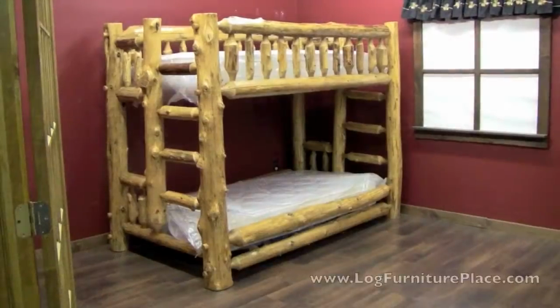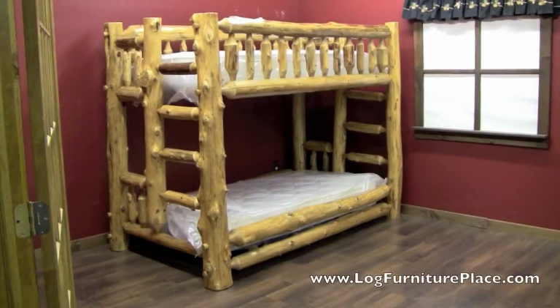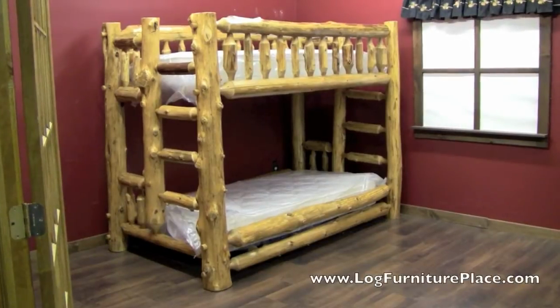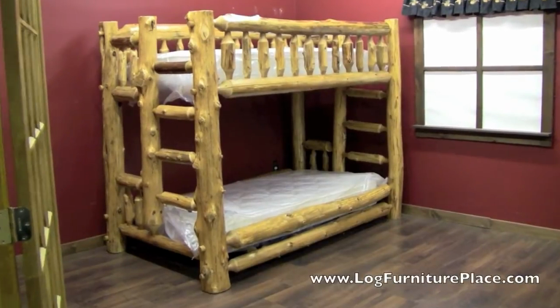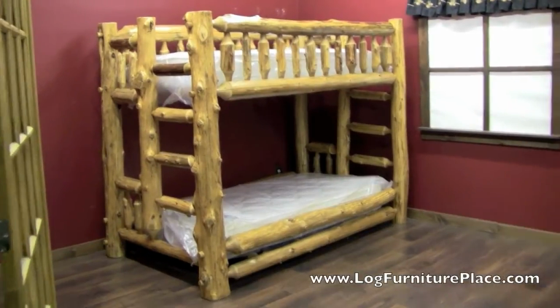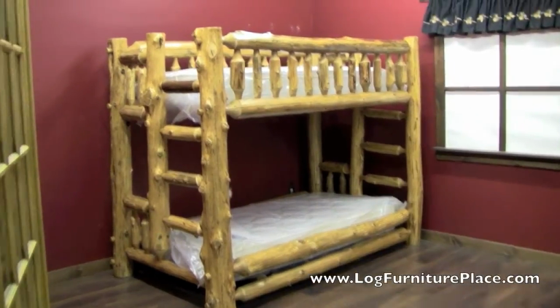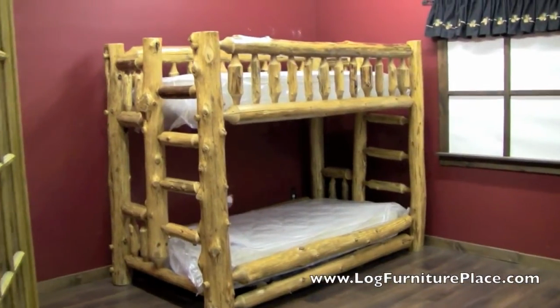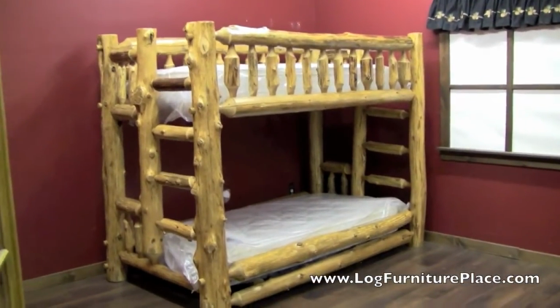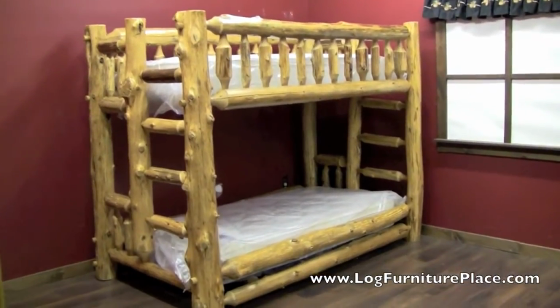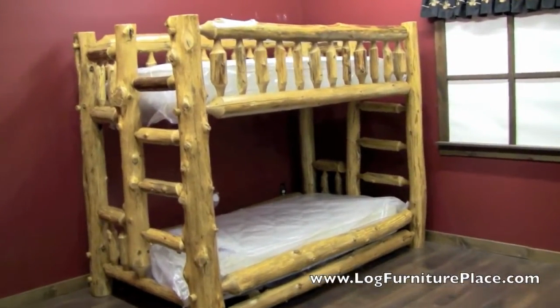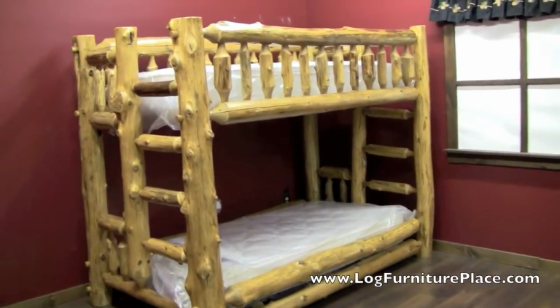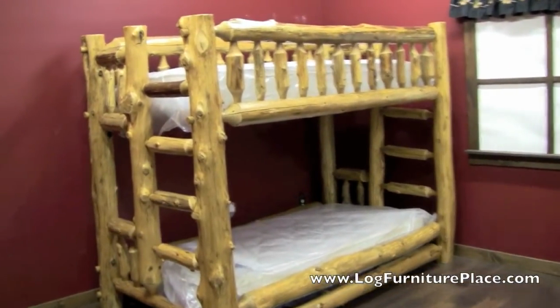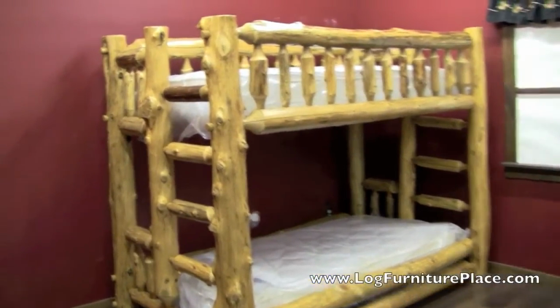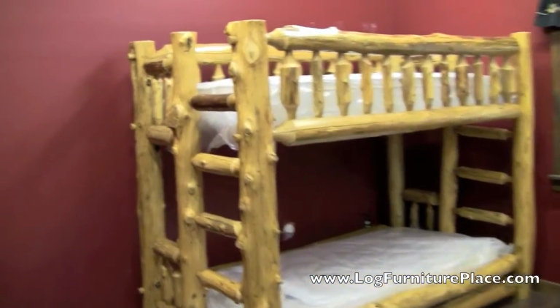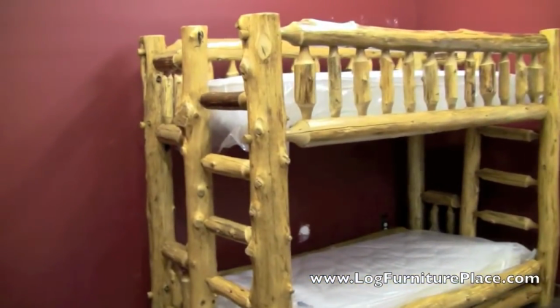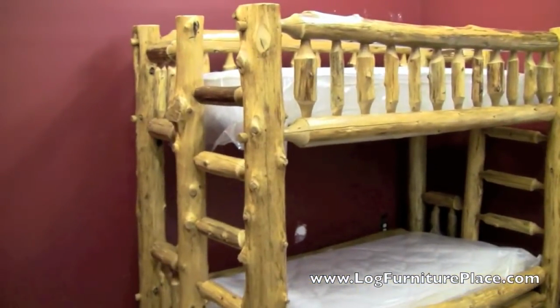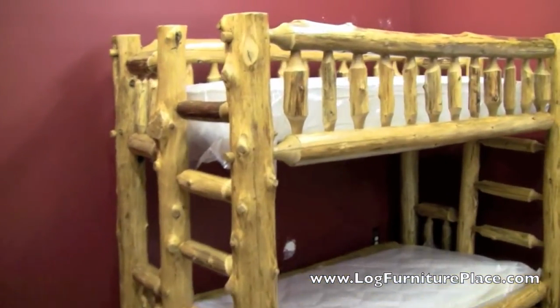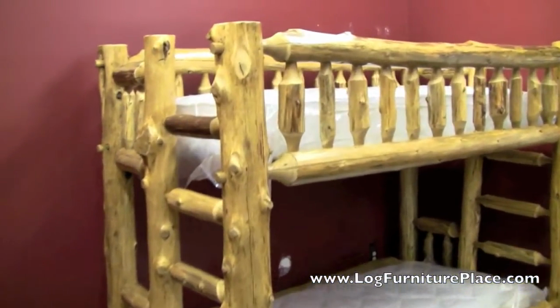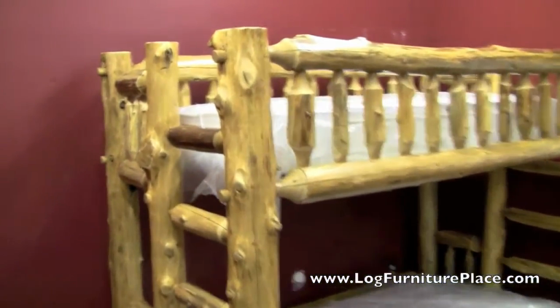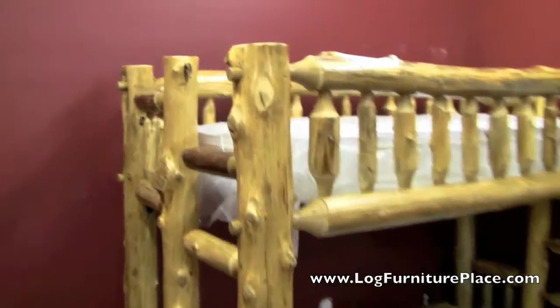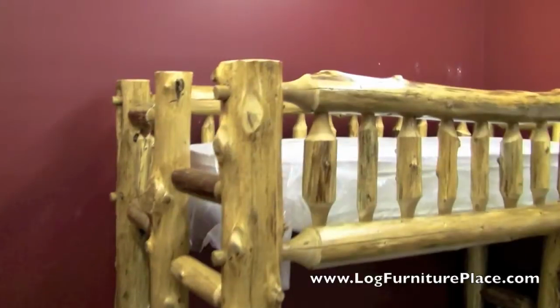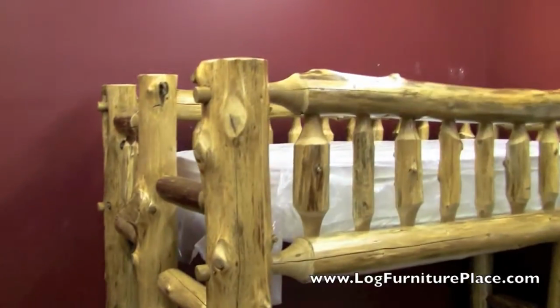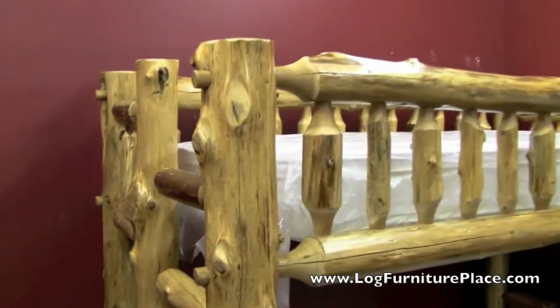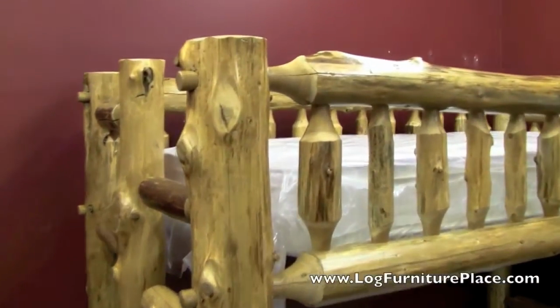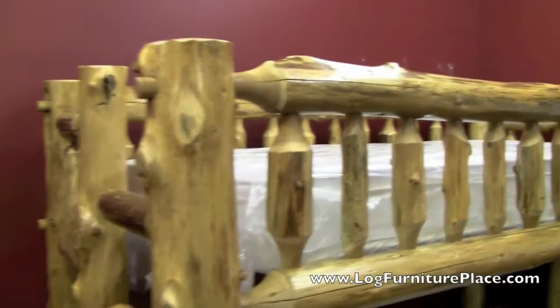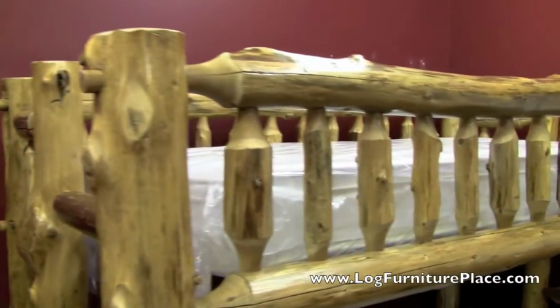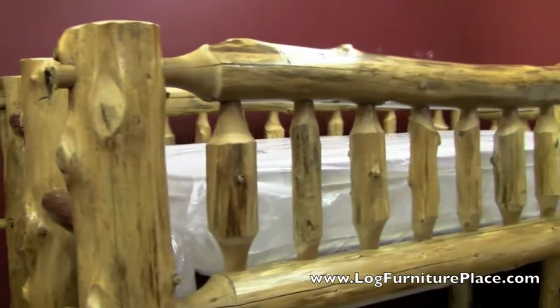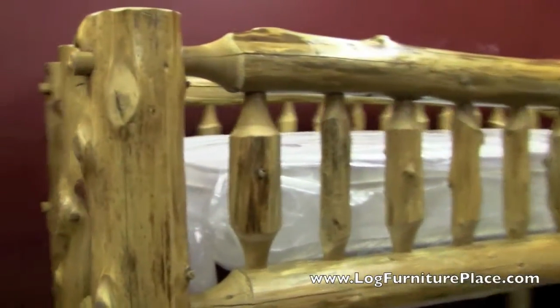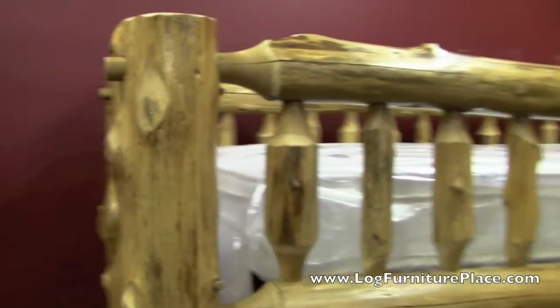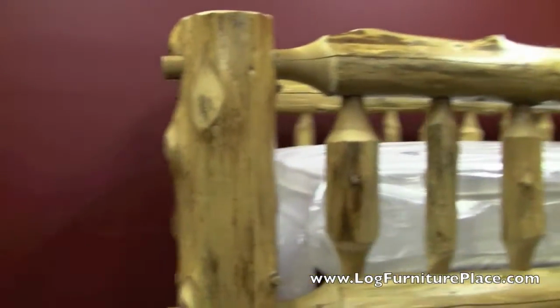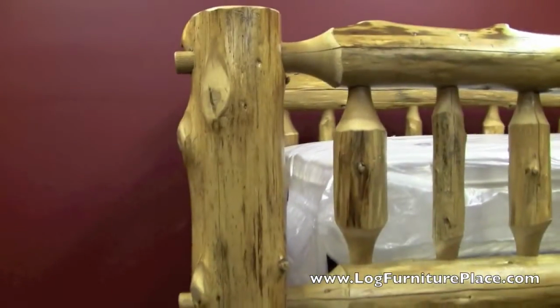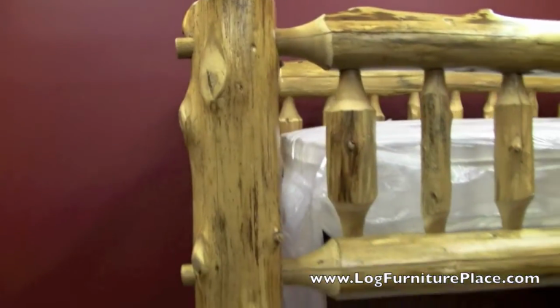Hi, it's Jason with LogFurniturePlace.com. We're going to take a look at a couple of our Cedar Lake twin-over-twin log bunk beds.